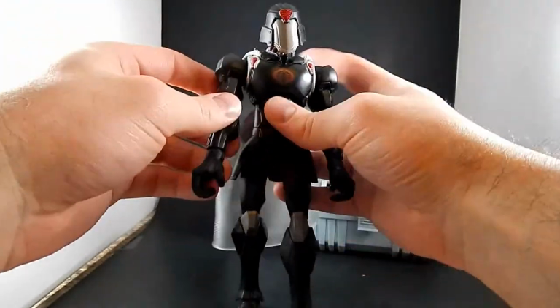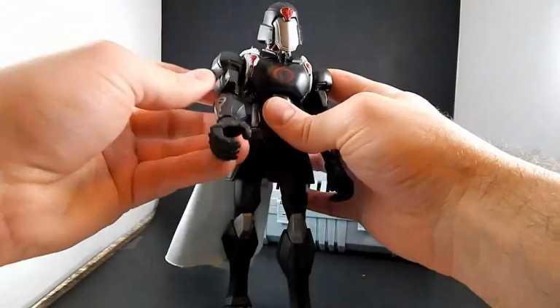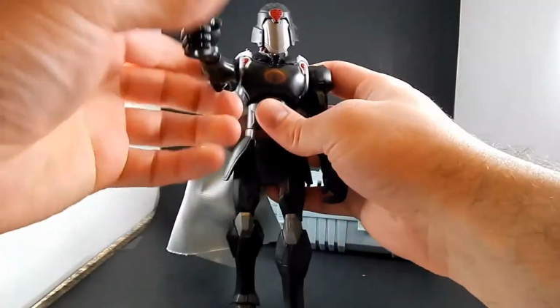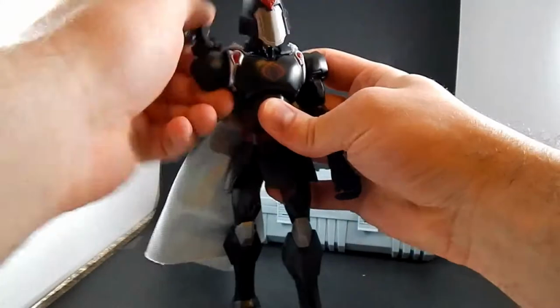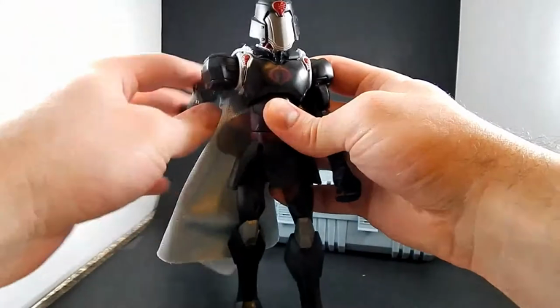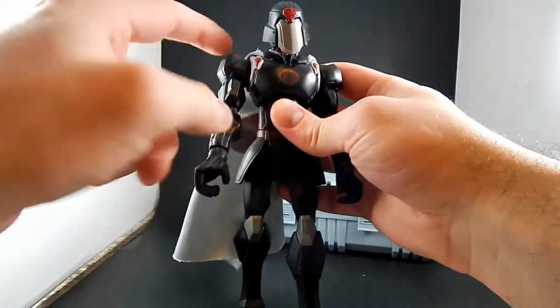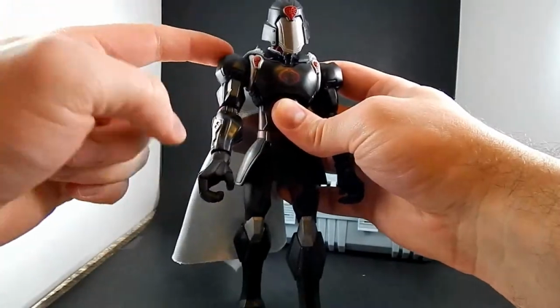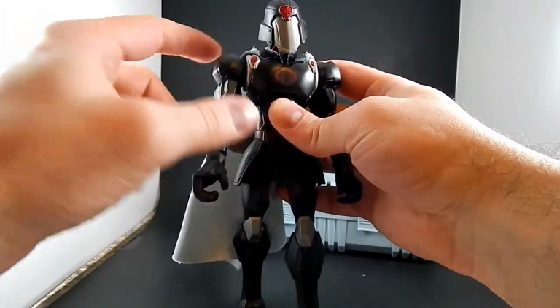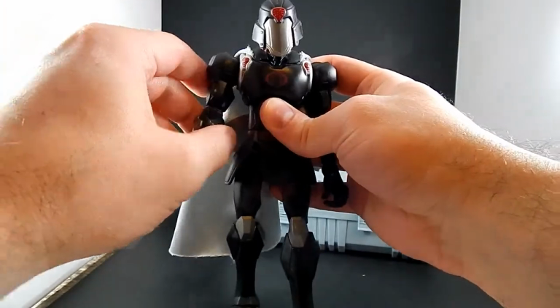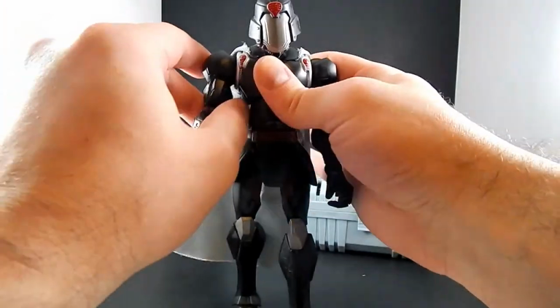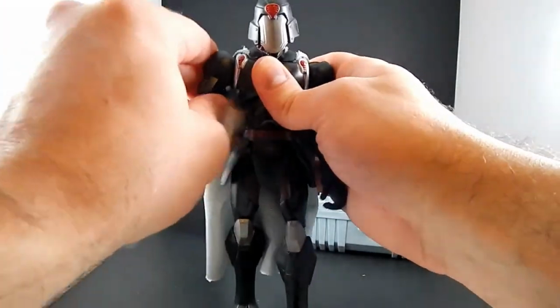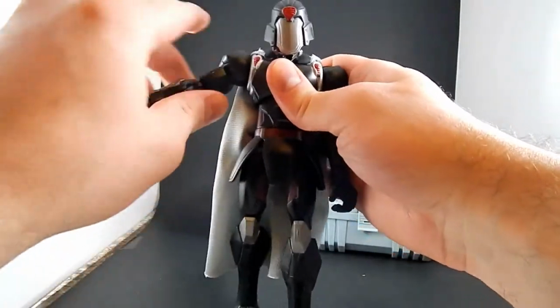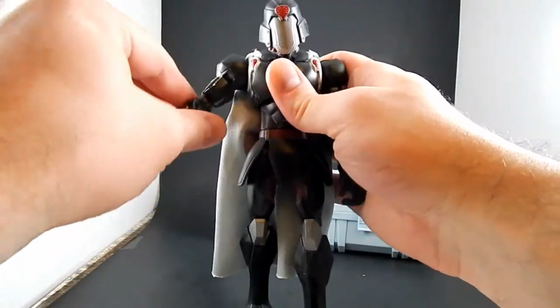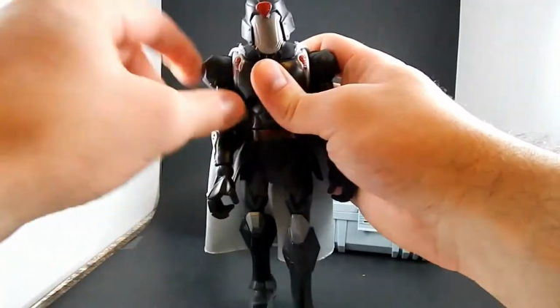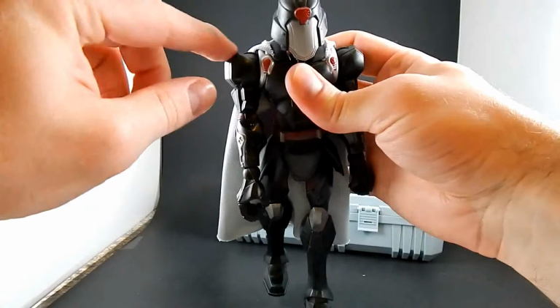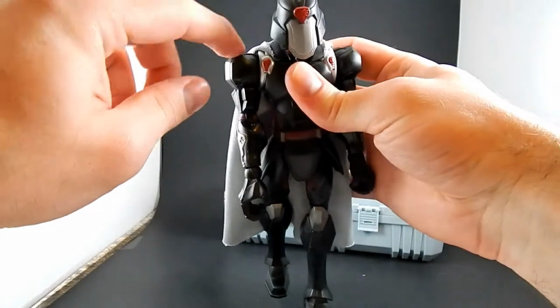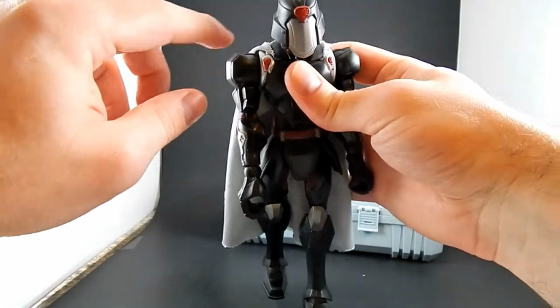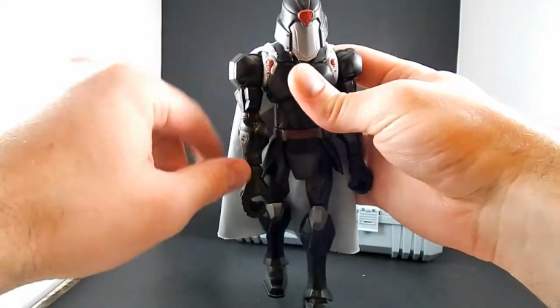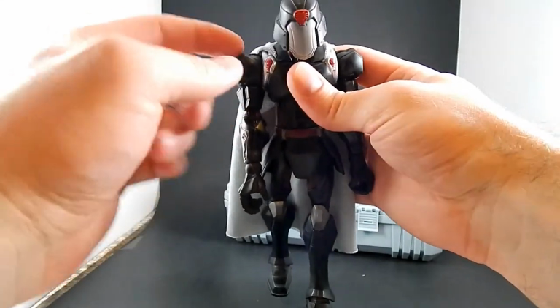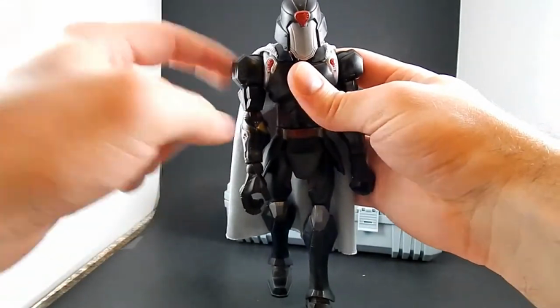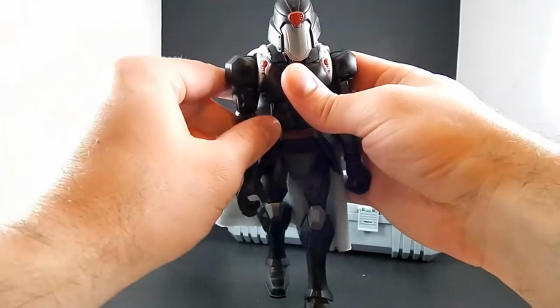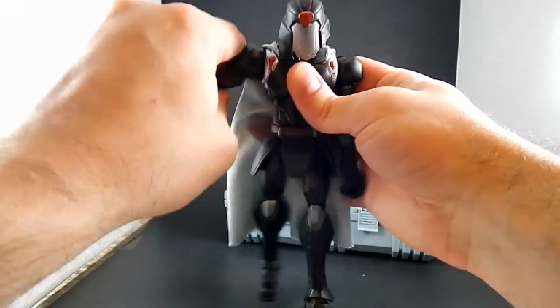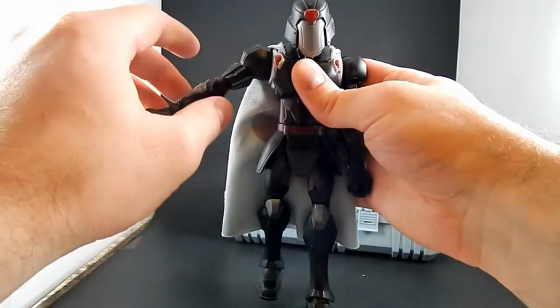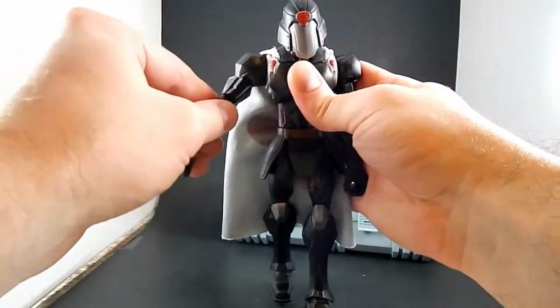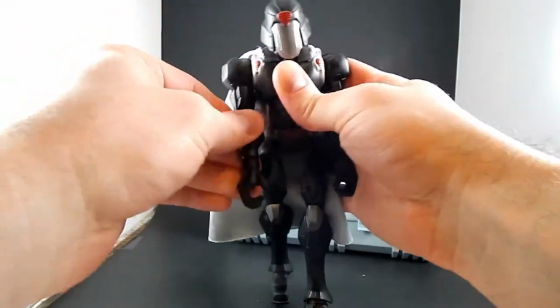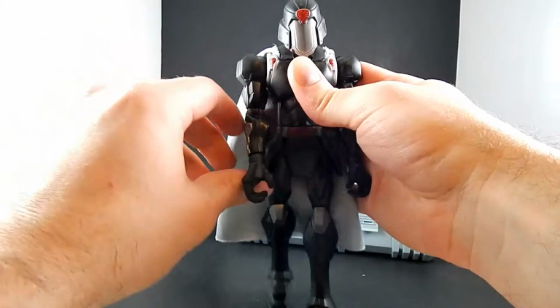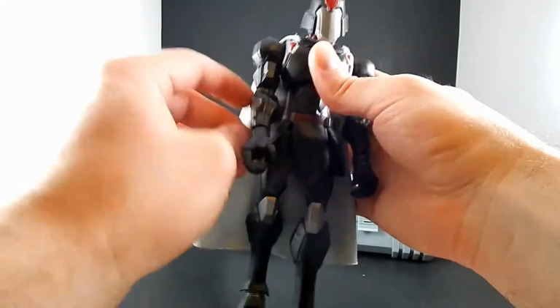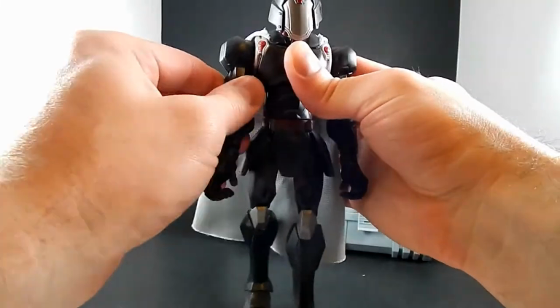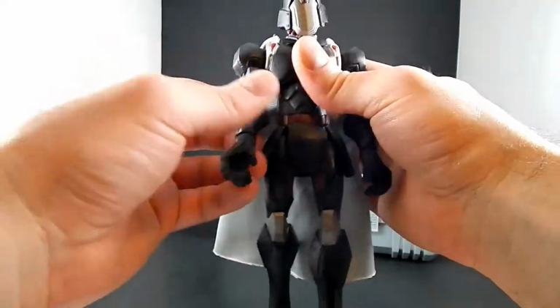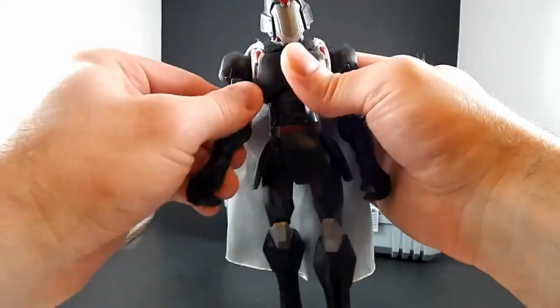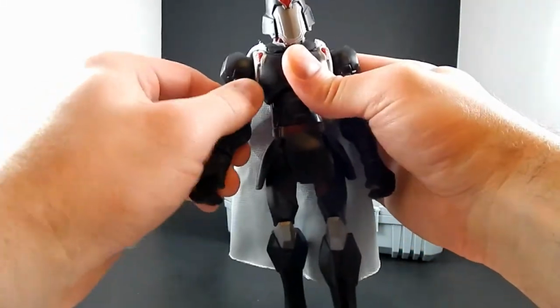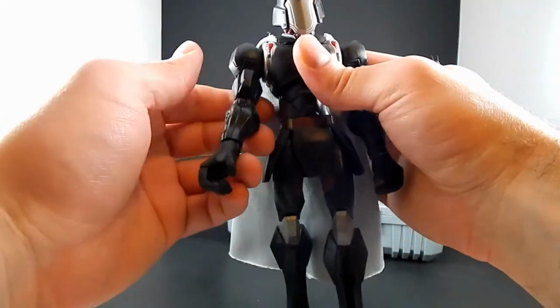The shoulder joints — whatever these are that are not elbows — go all the way around. This one is kind of limited because of the shape of the shoulder; it doesn't go up very much. Others go up more. This one does not have bicep swivels.